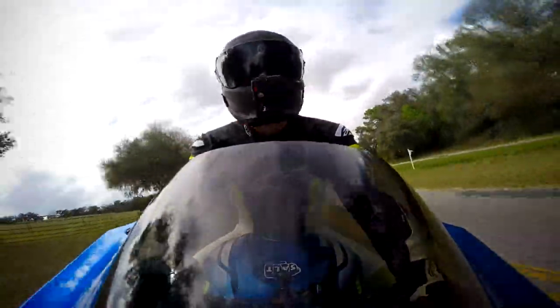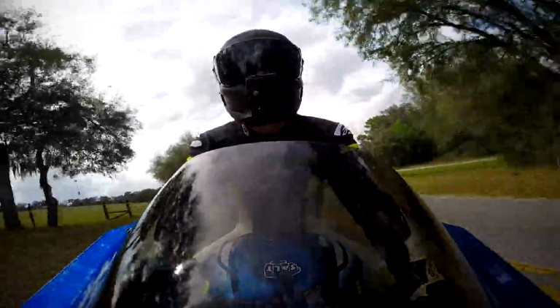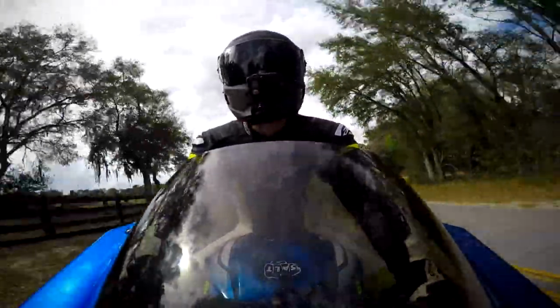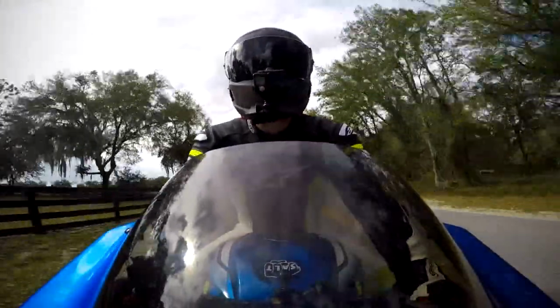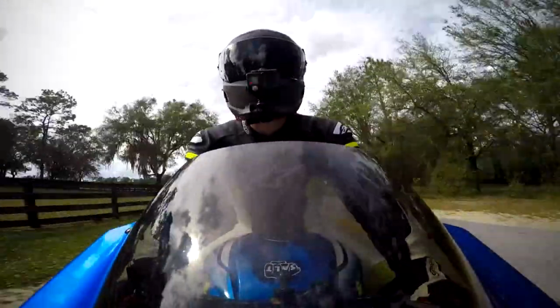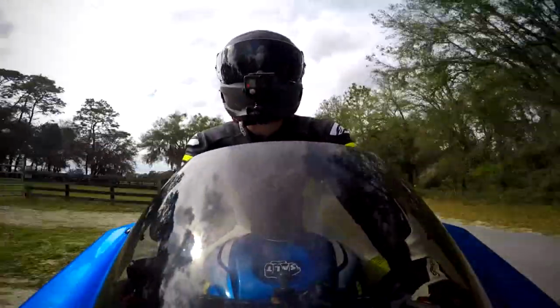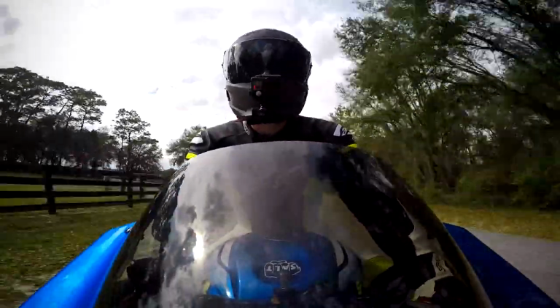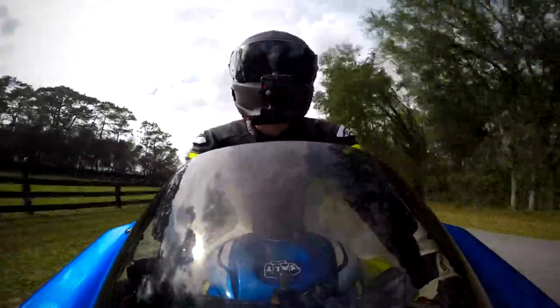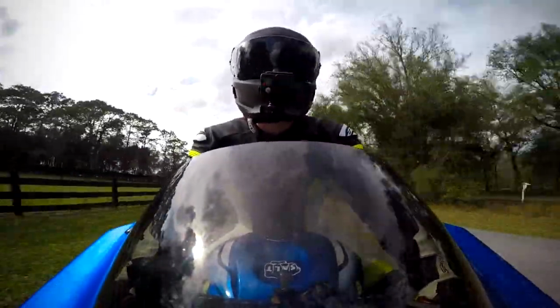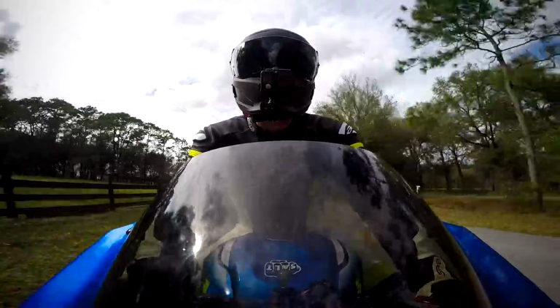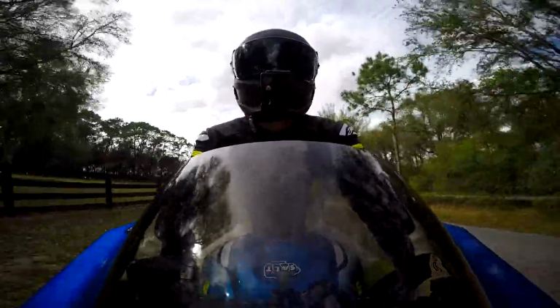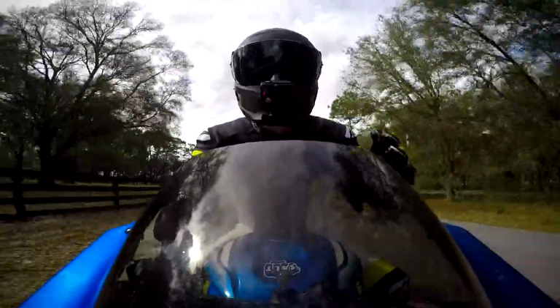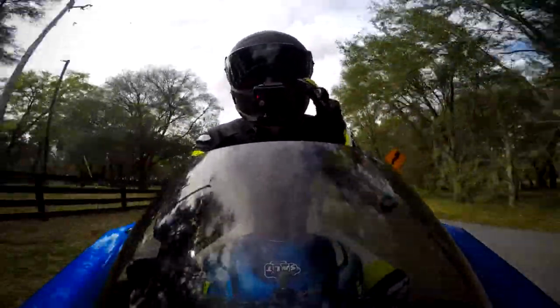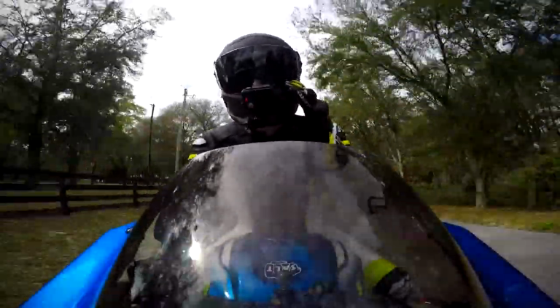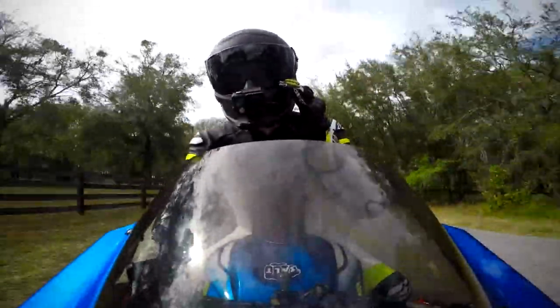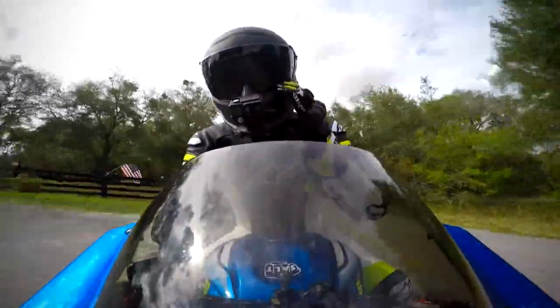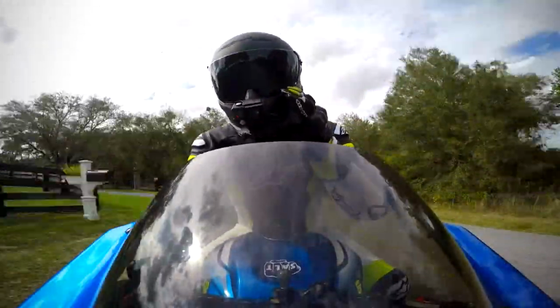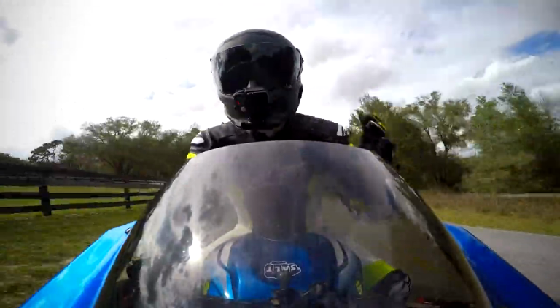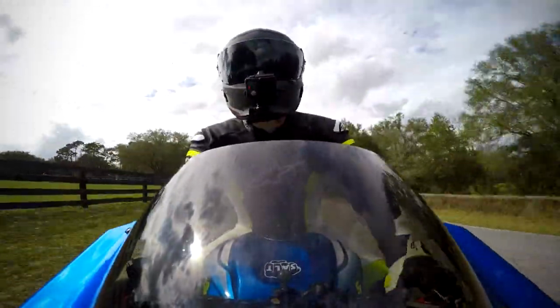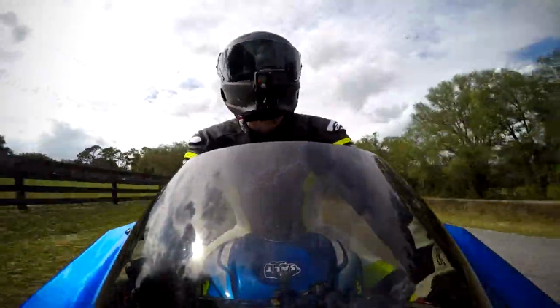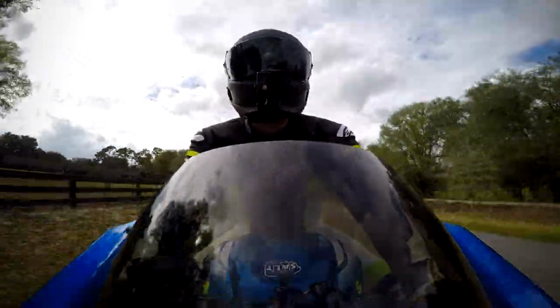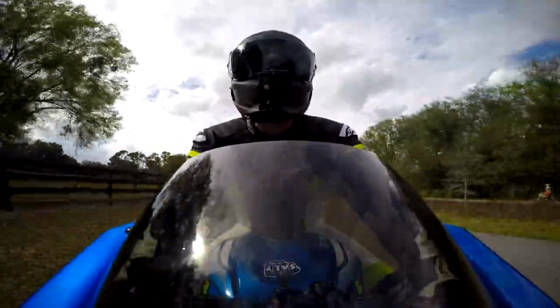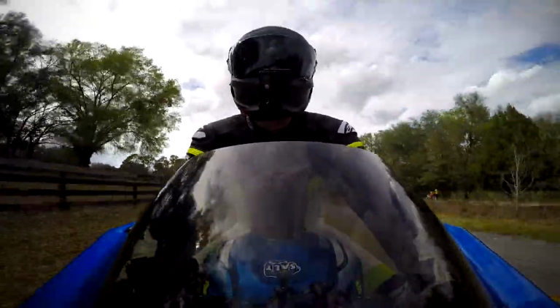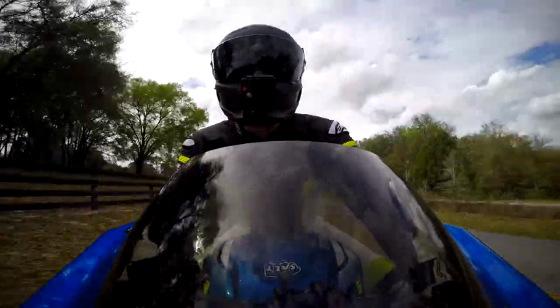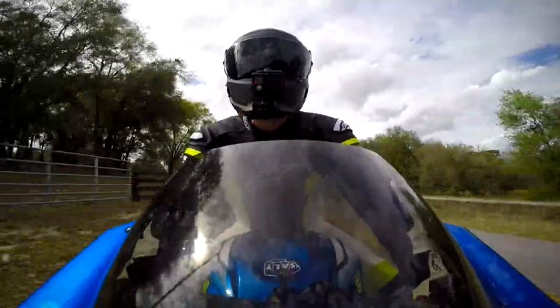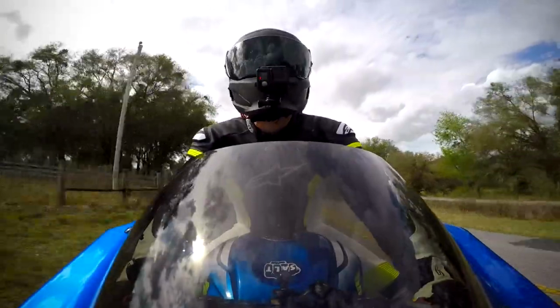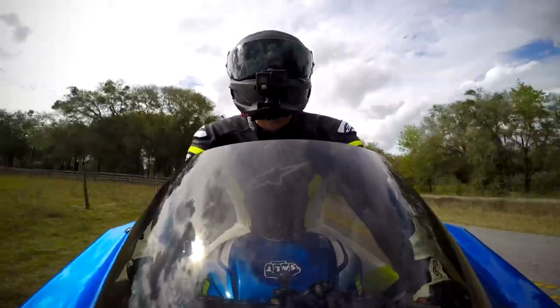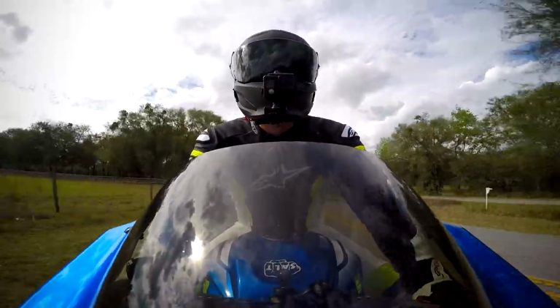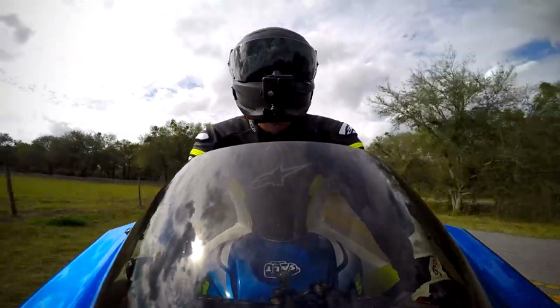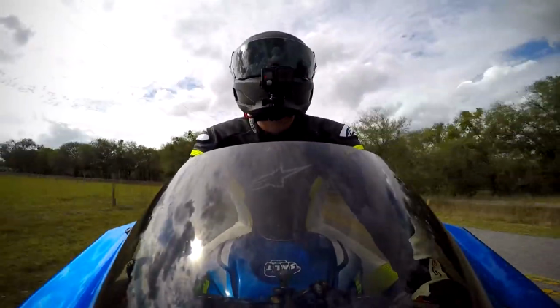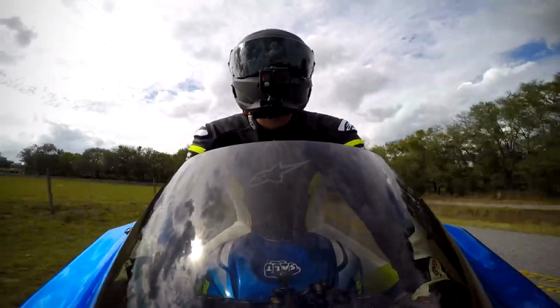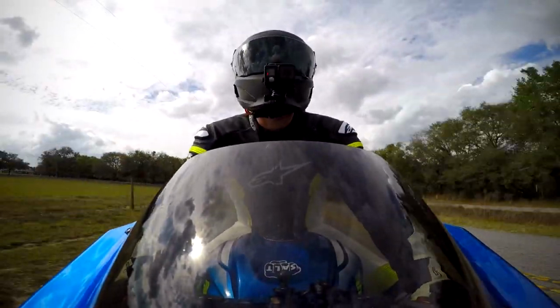As far as the visor goes, it's also really super easy now with a tool-less visor mechanism. You just pop it off — it takes like a couple of seconds to do.